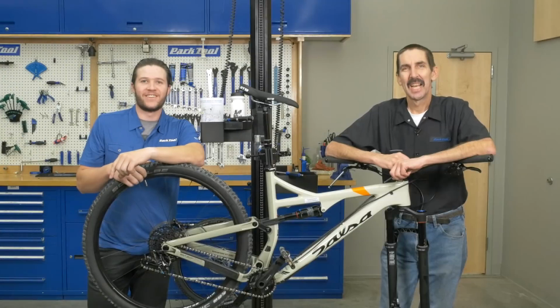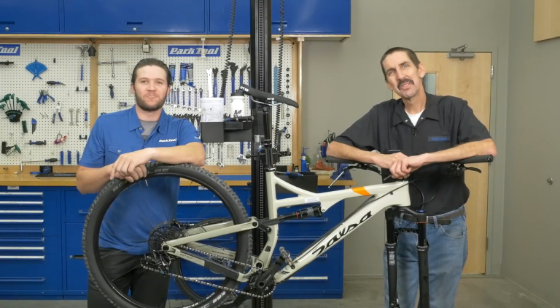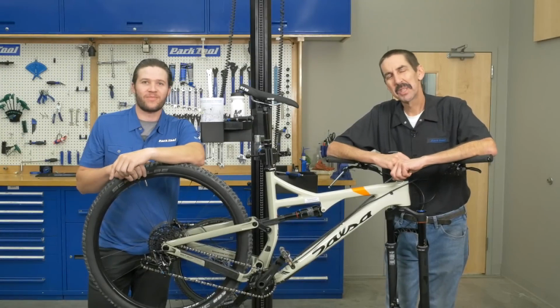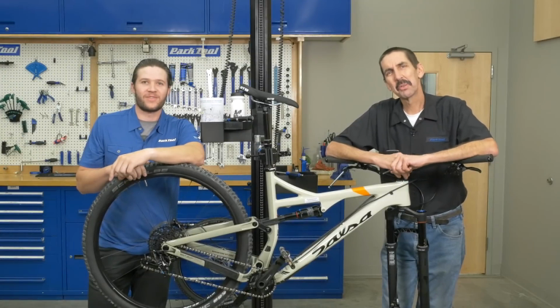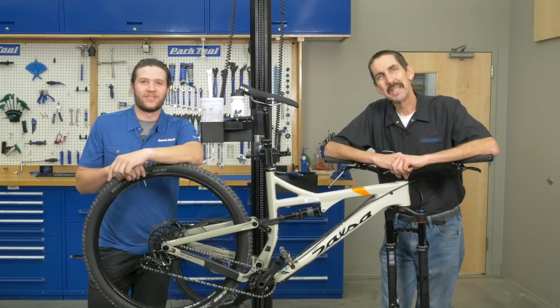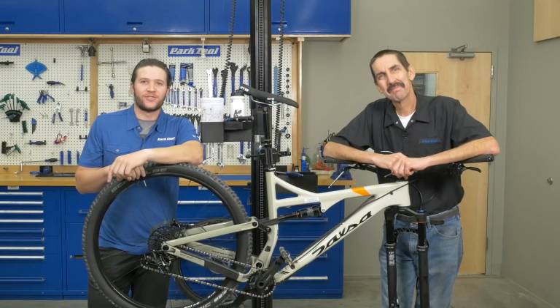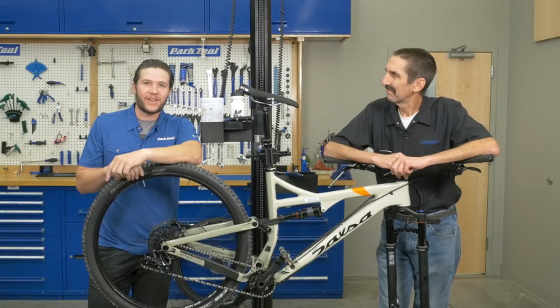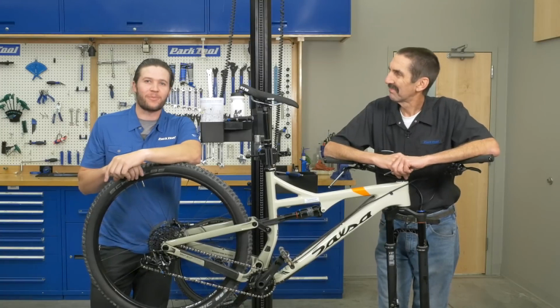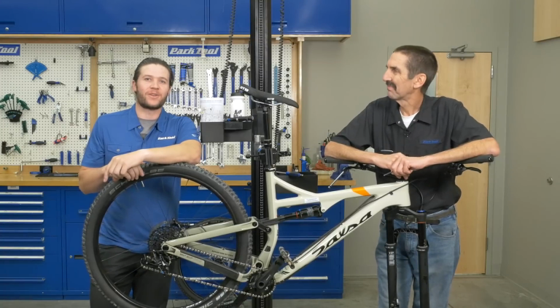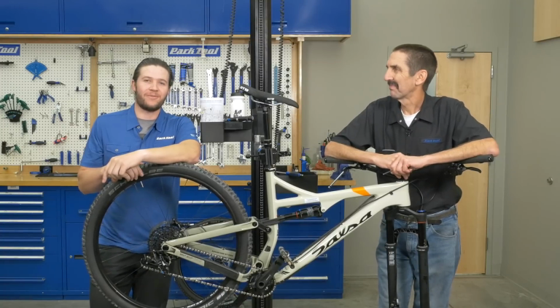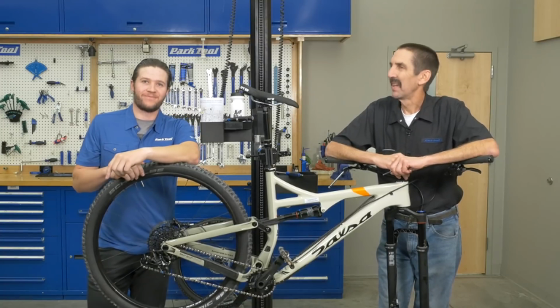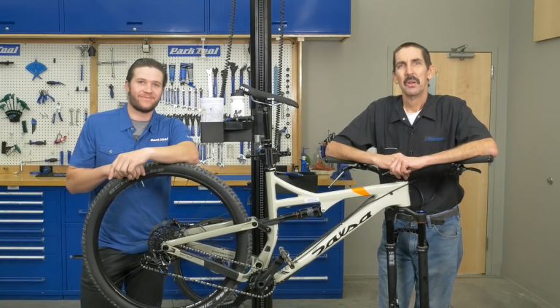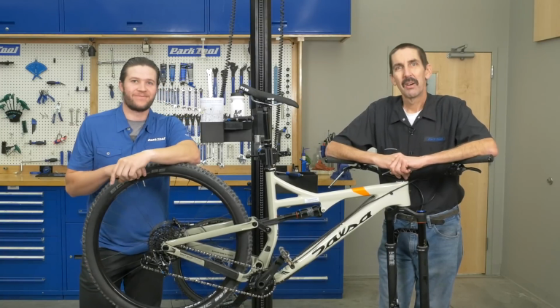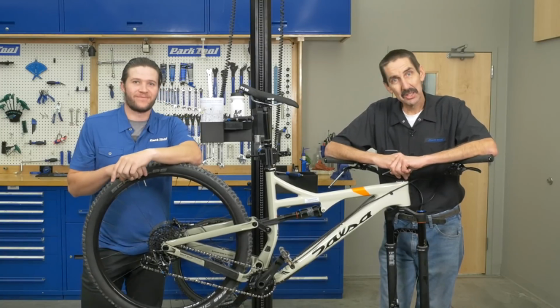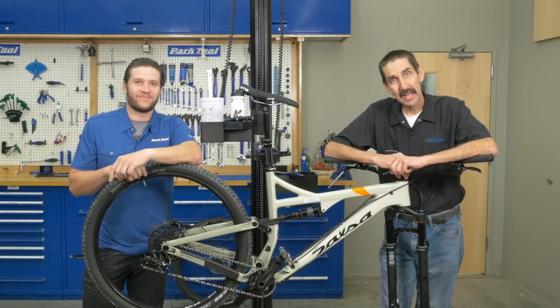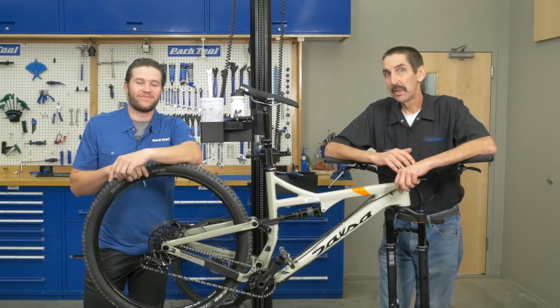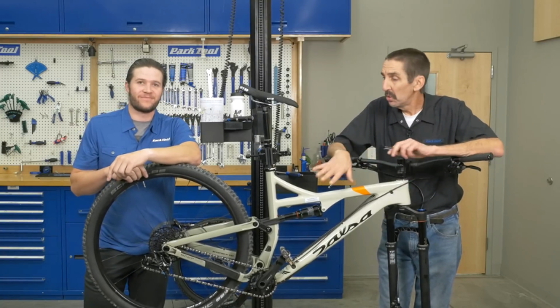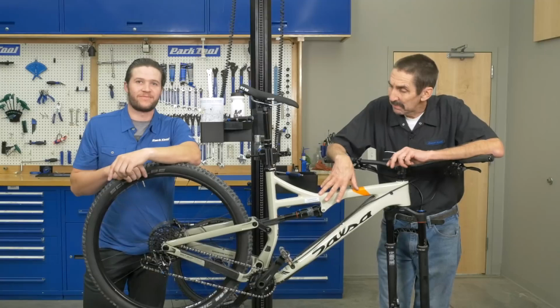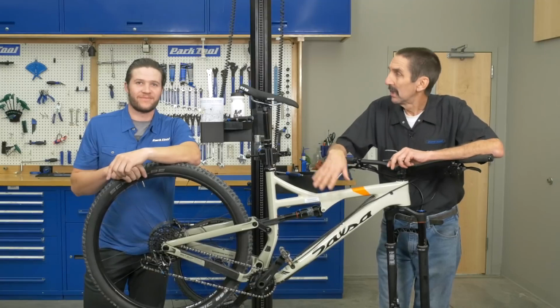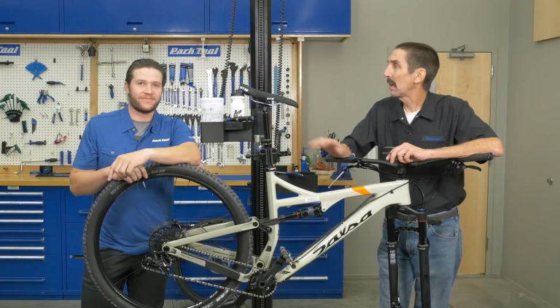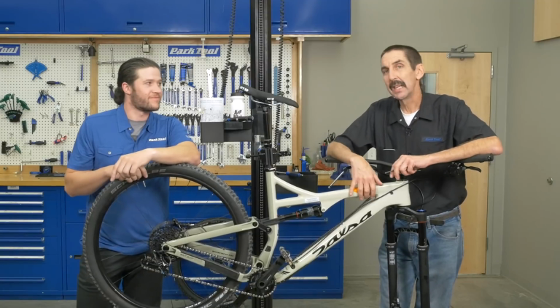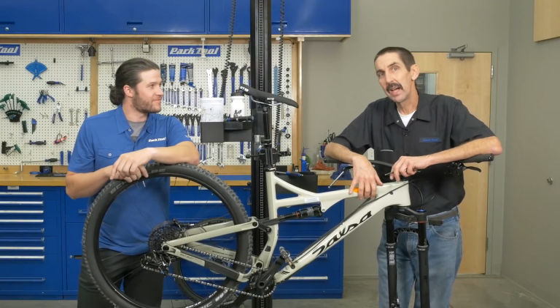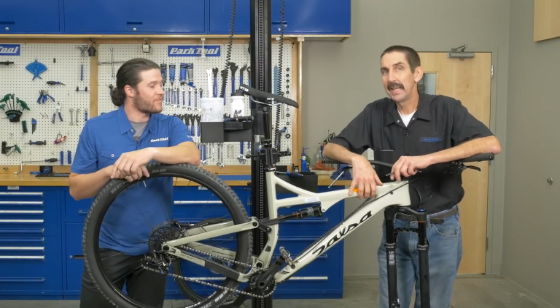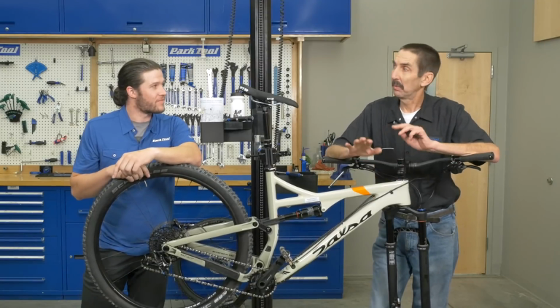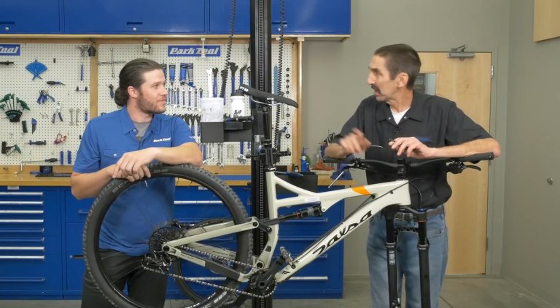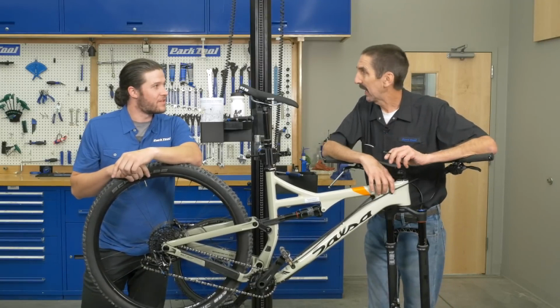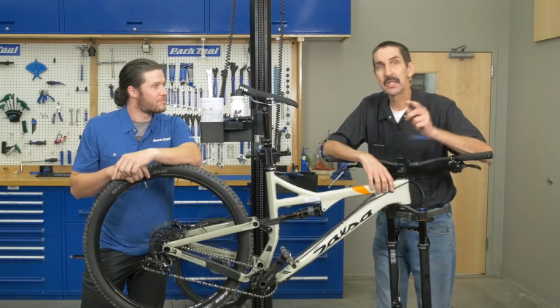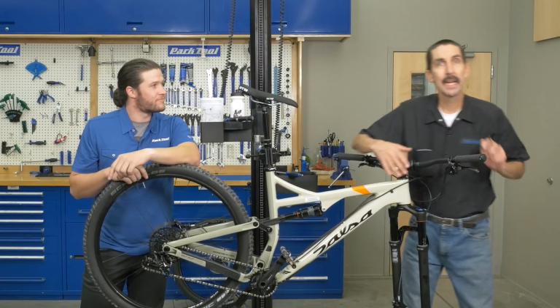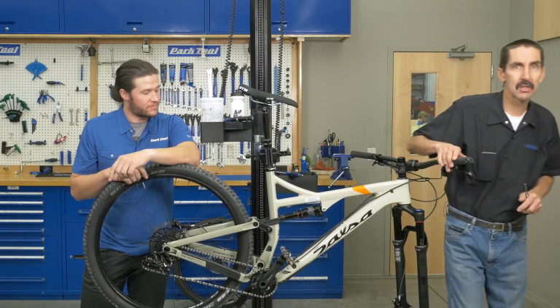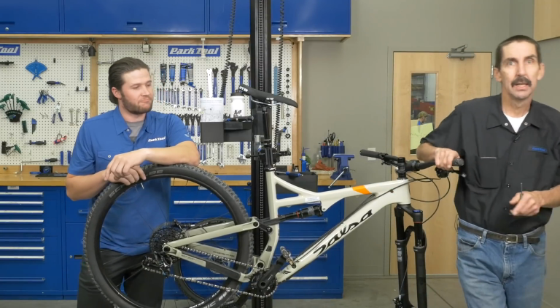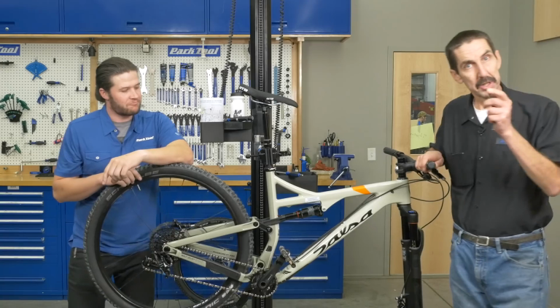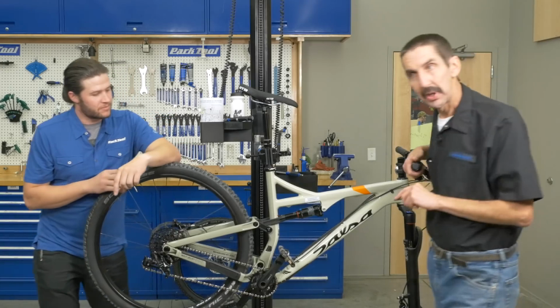Calvin Jones here with the Park Tool Company. Truman Purdy here with the Park Tool Company. We are on Tech Tuesday with a new bike someone's getting for the holidays, but we want to check it out and see that everything's tight with a bolt check.